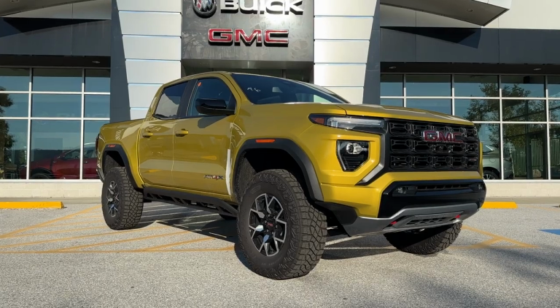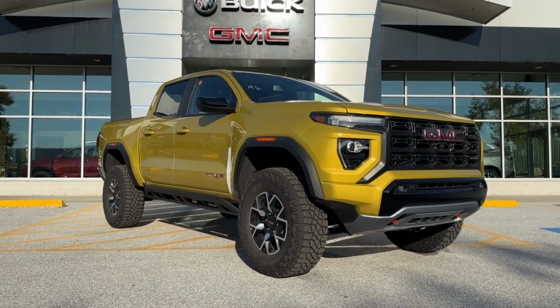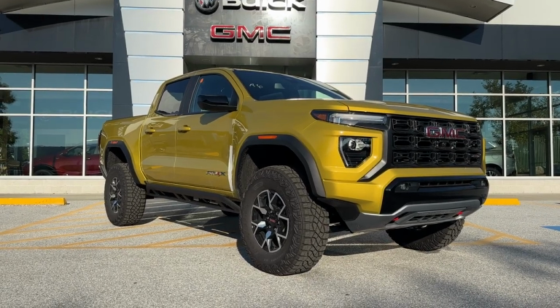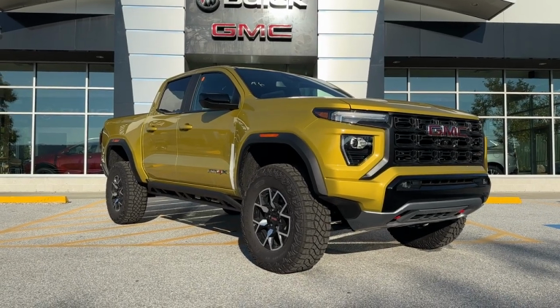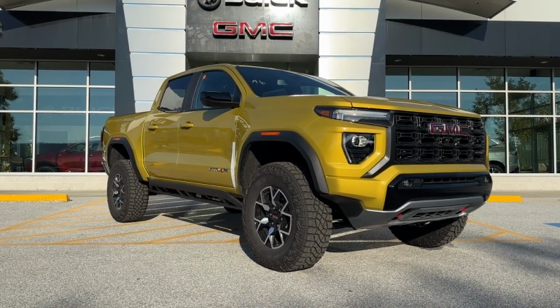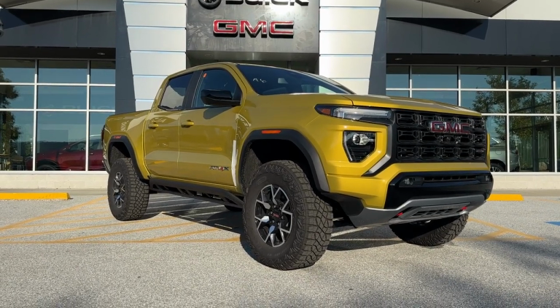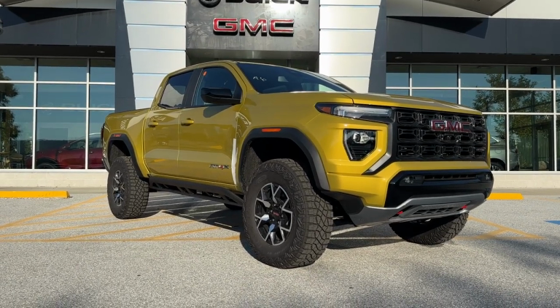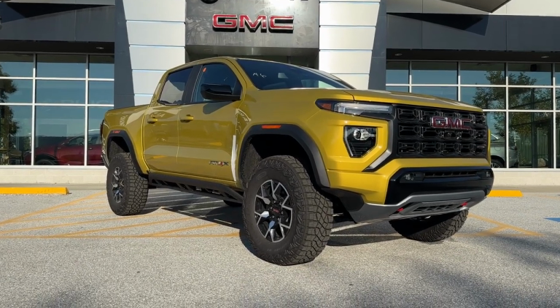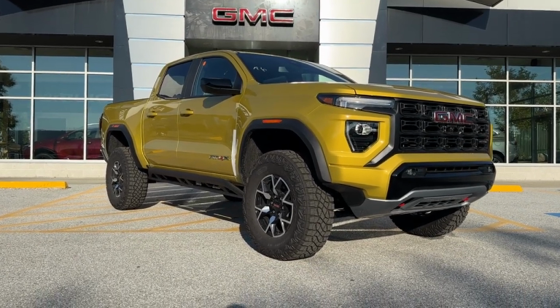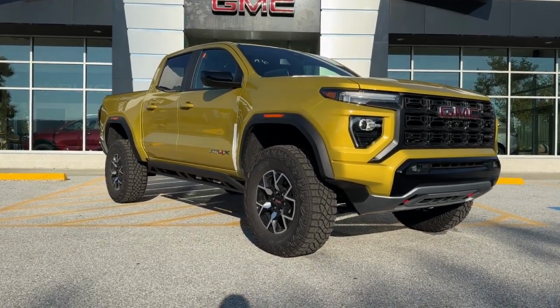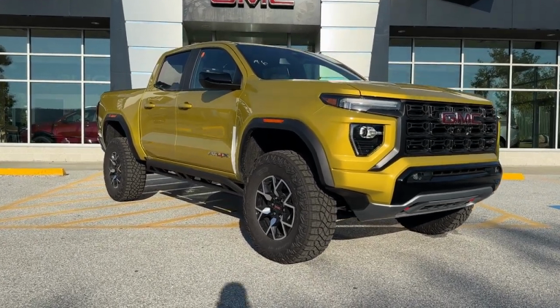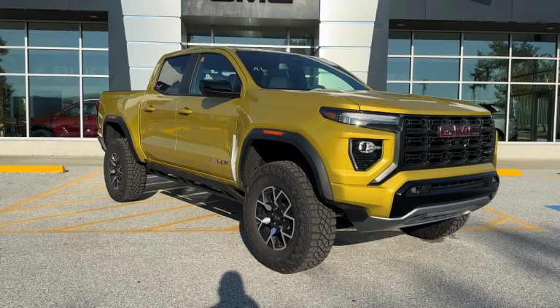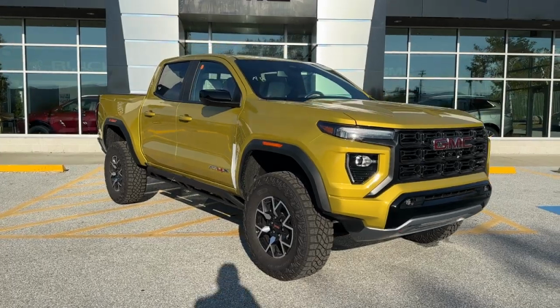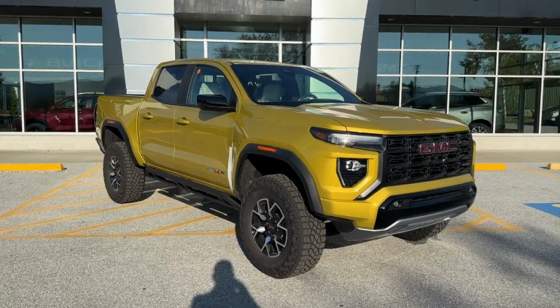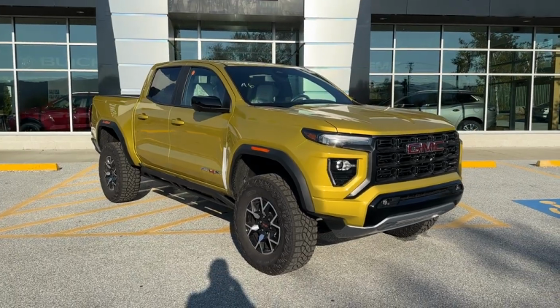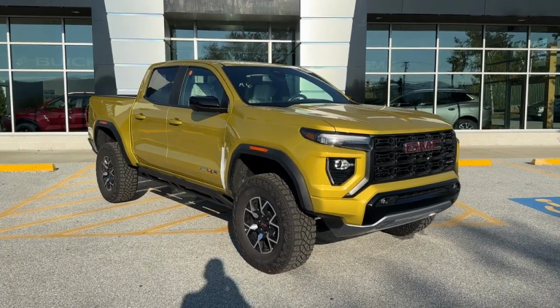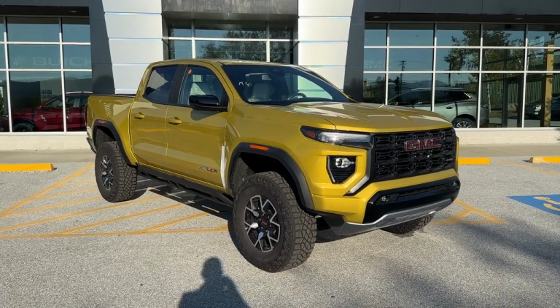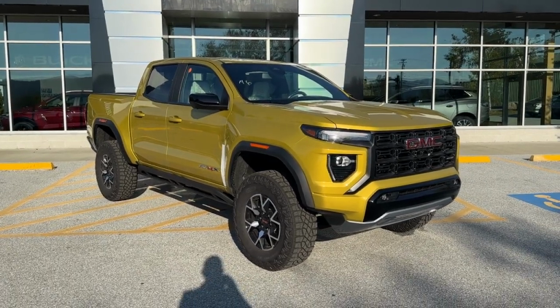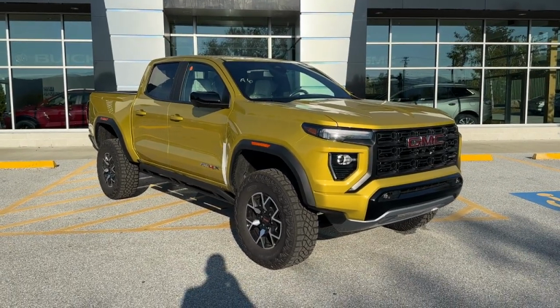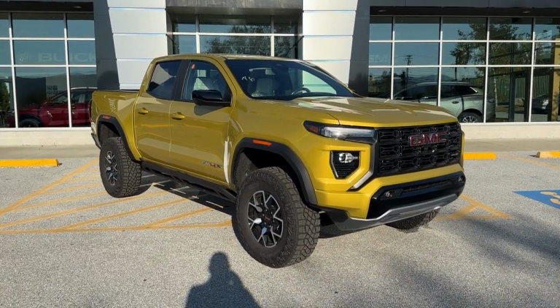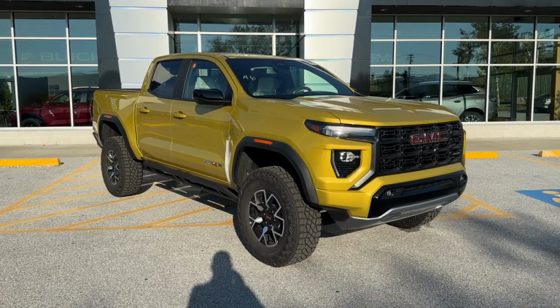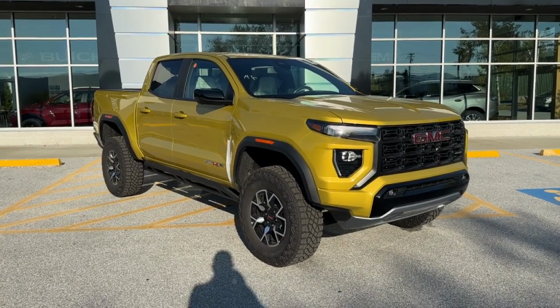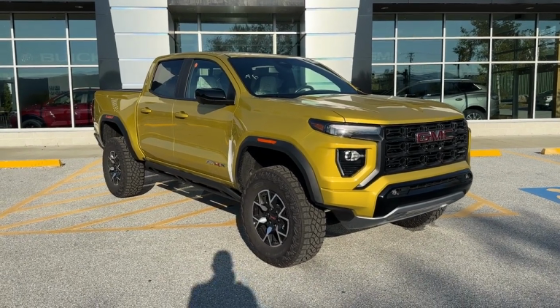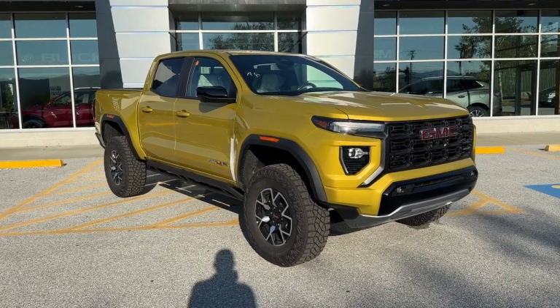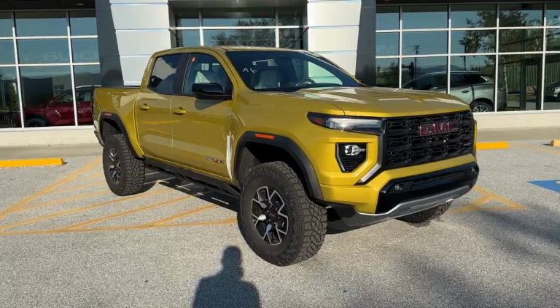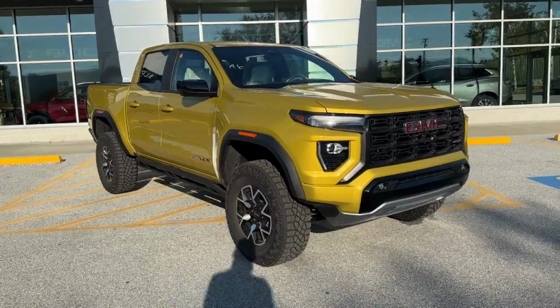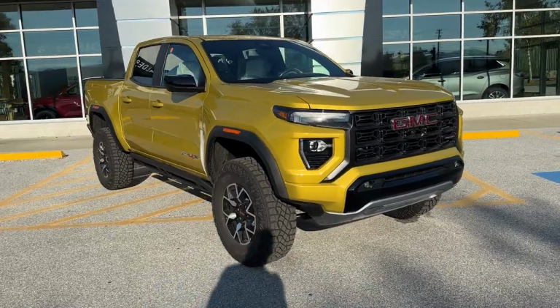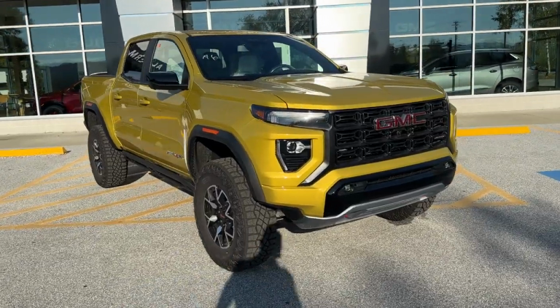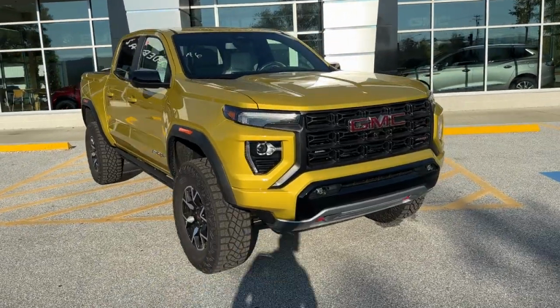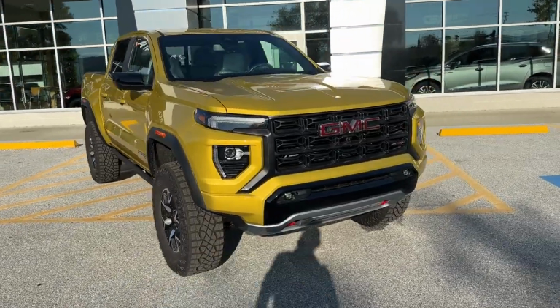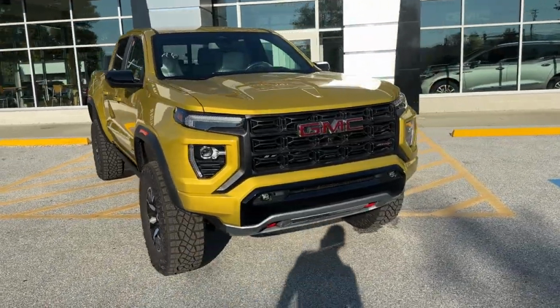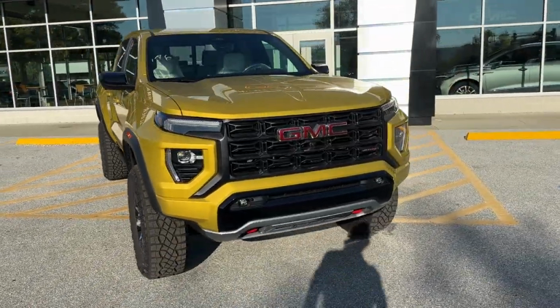Hi, I'm Mark Alderman from Alderman Chevrolet Buick GMC, Vermont's favorite car dealership, and today I'm super excited to introduce to you our first ever 2023 GMC Canyon AT4X.